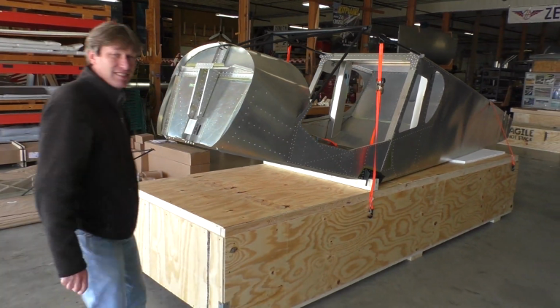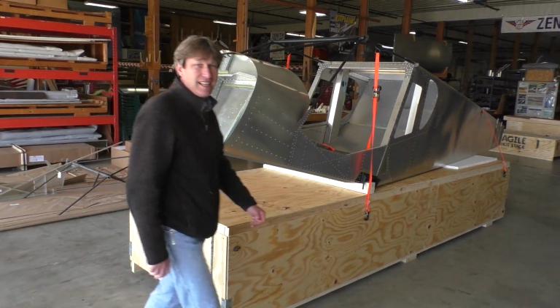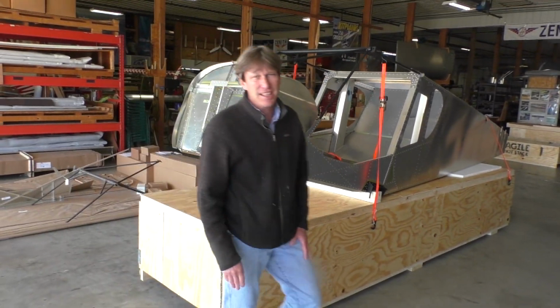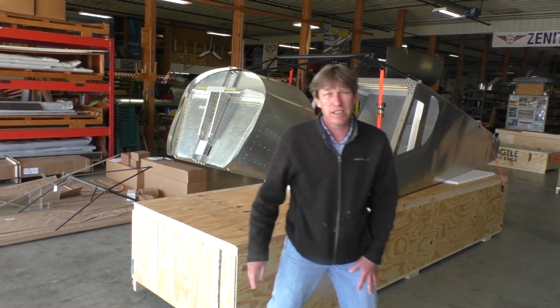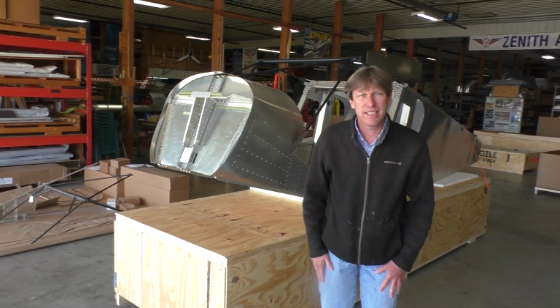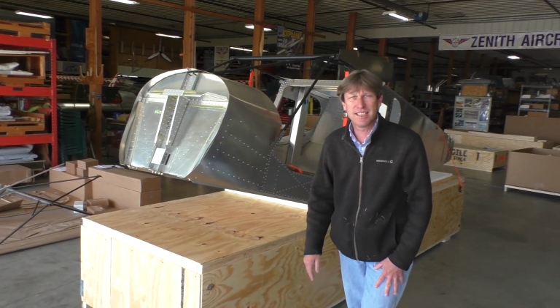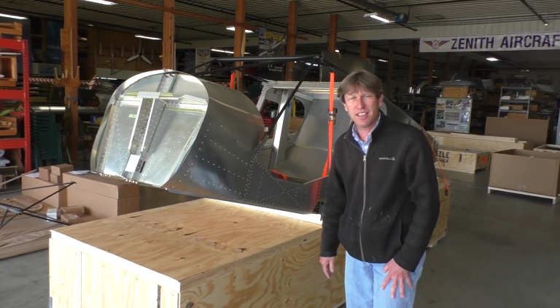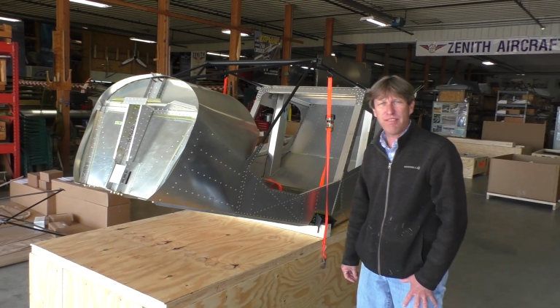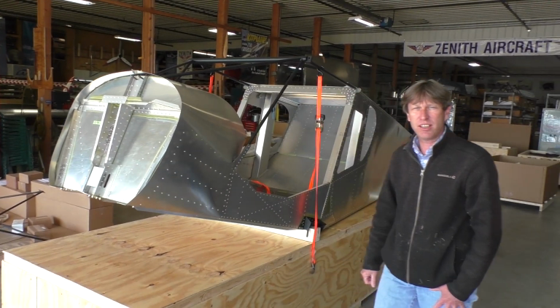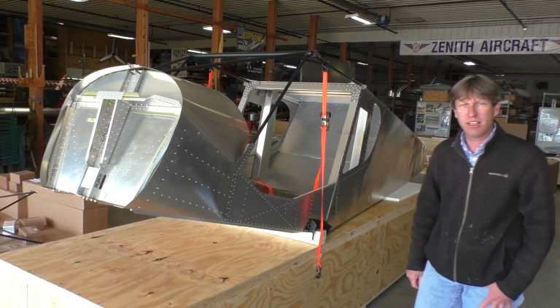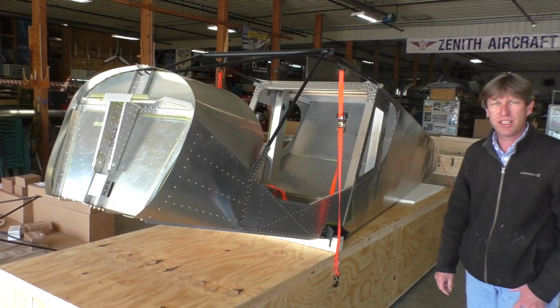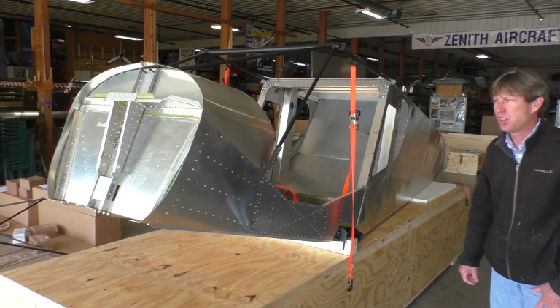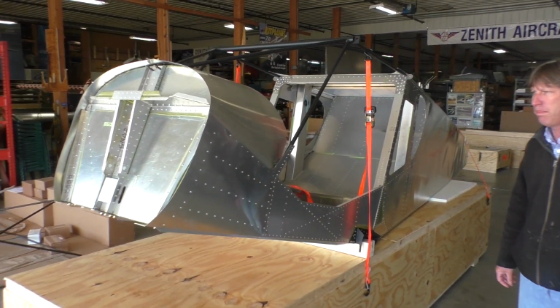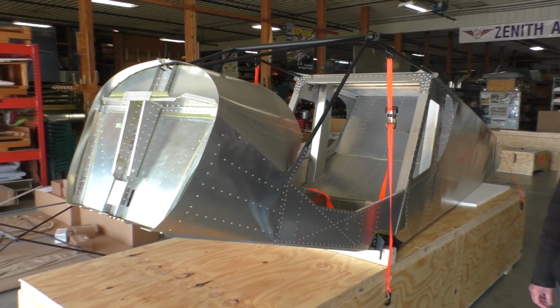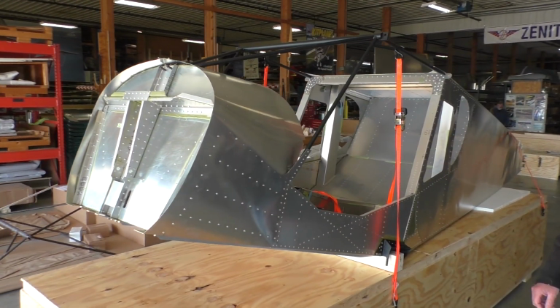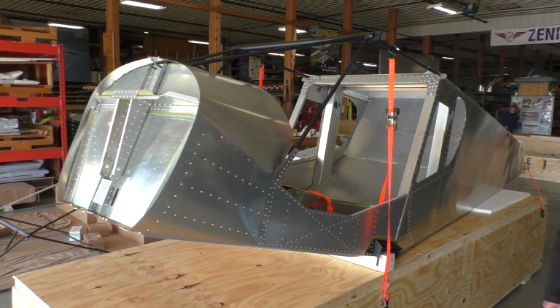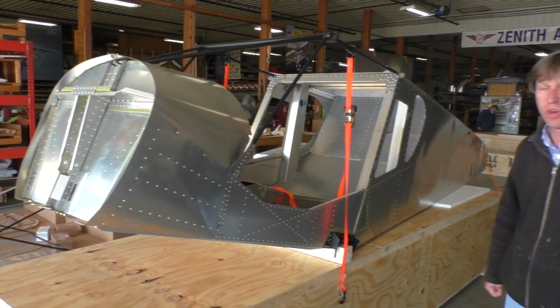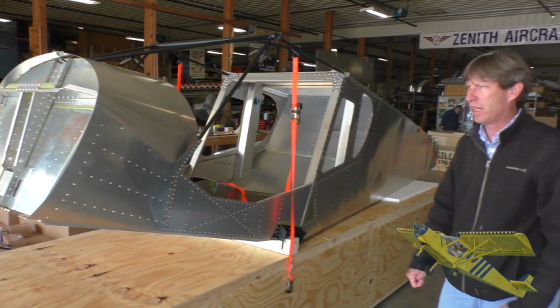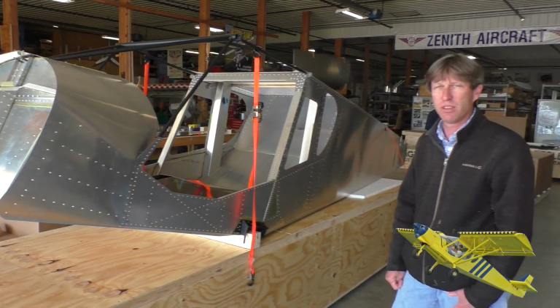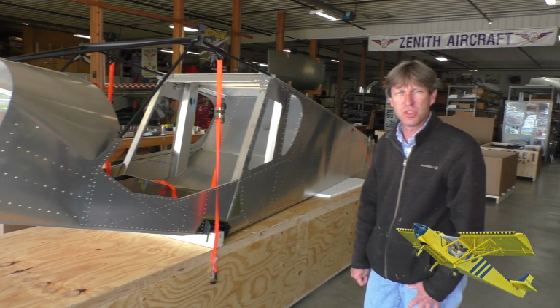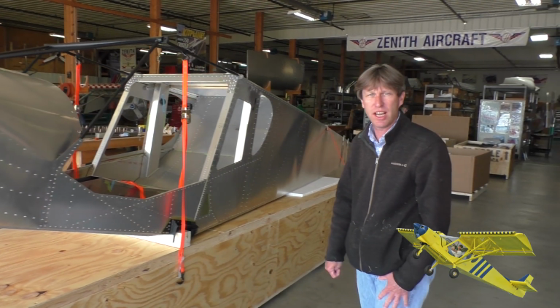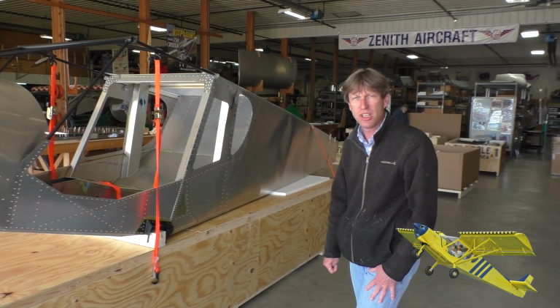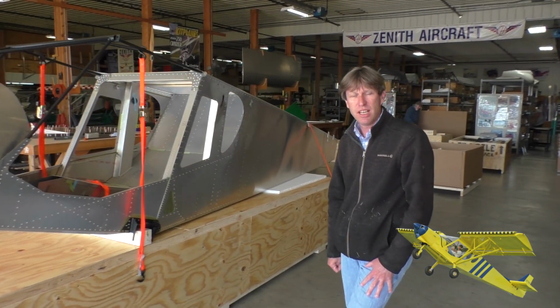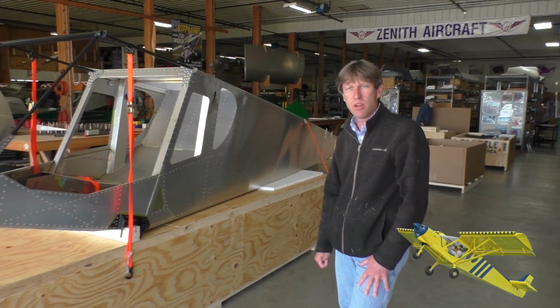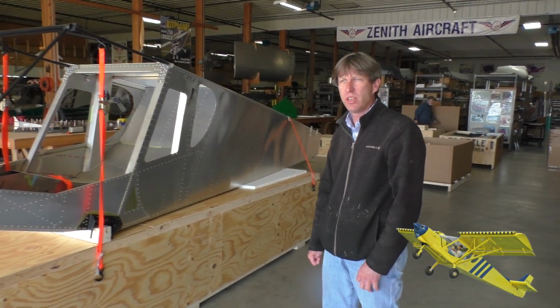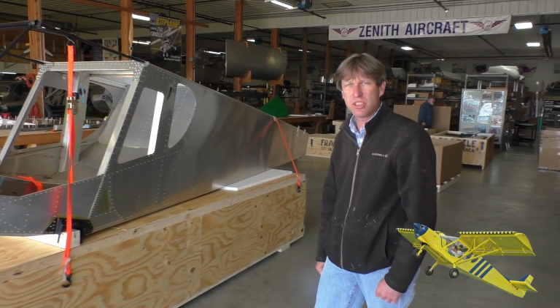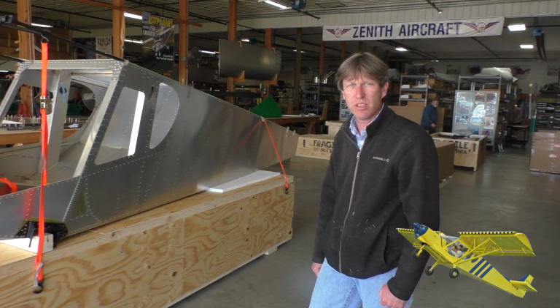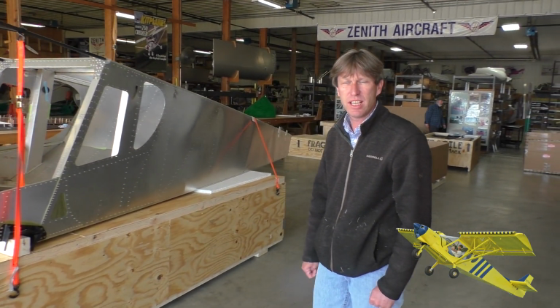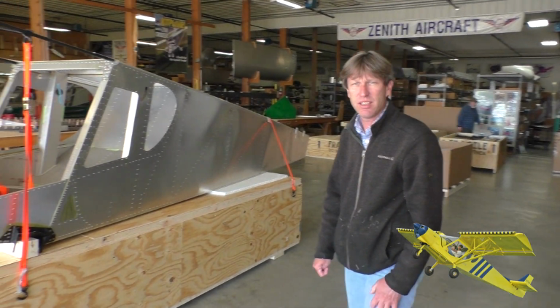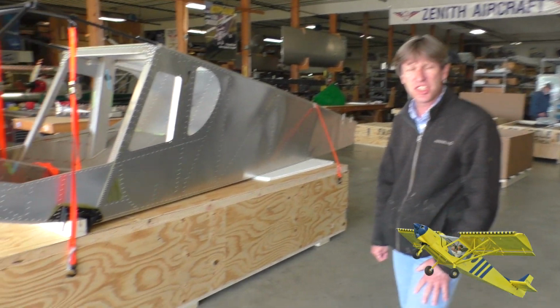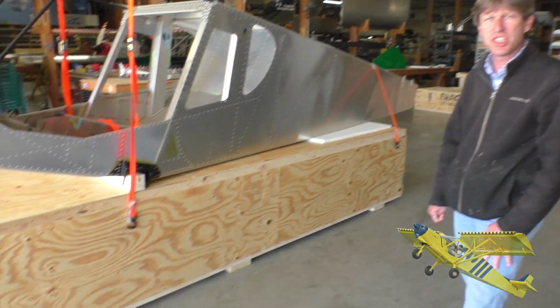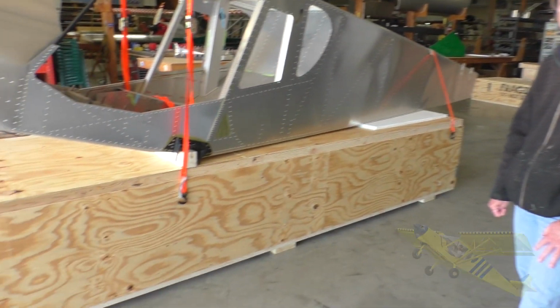Hey guys, we're here at Zenith Aircraft Factory getting ready to ship a 750 STOL Quick Build fuselage, going to a customer in the southern states.